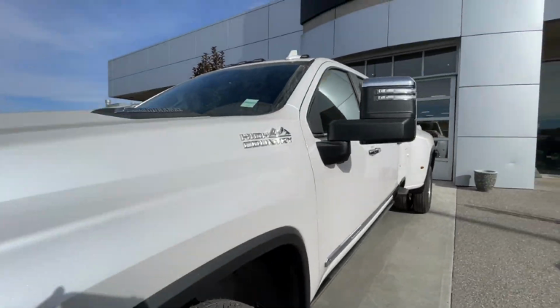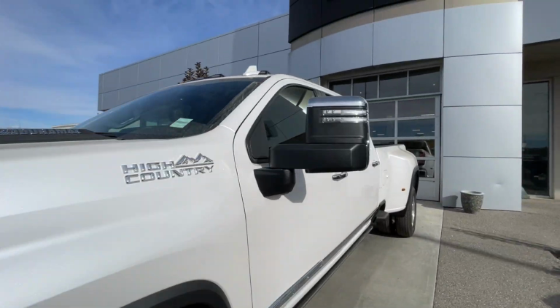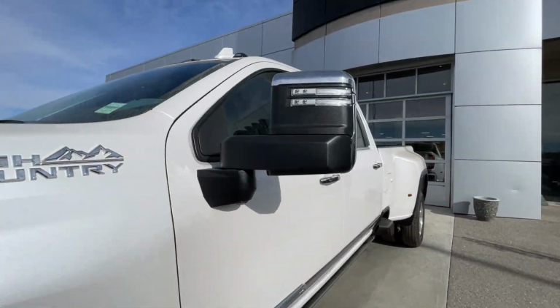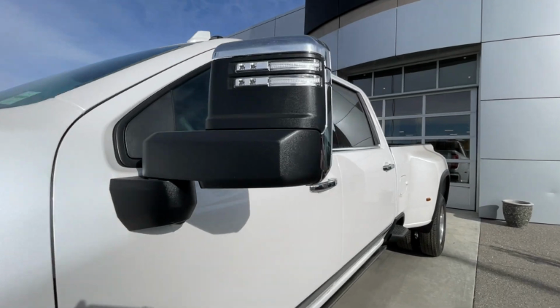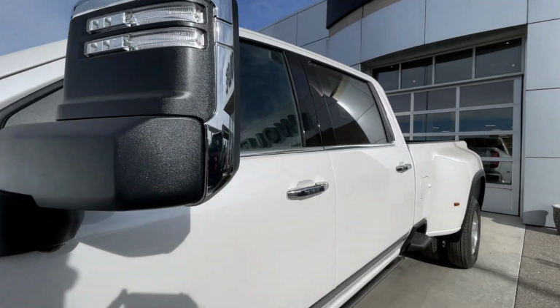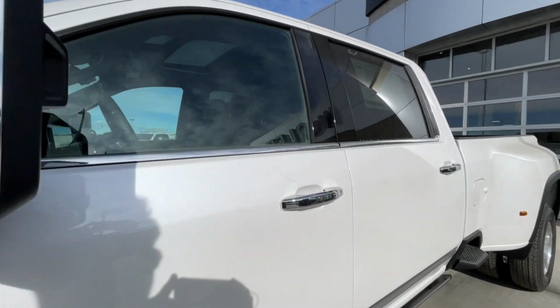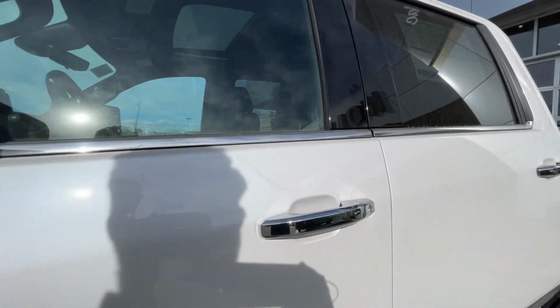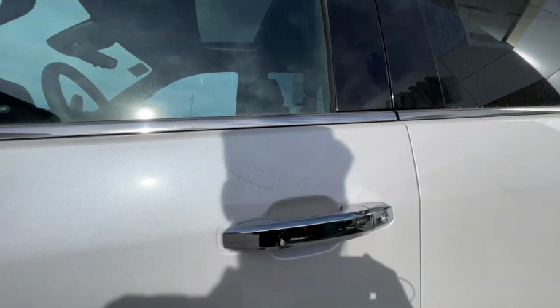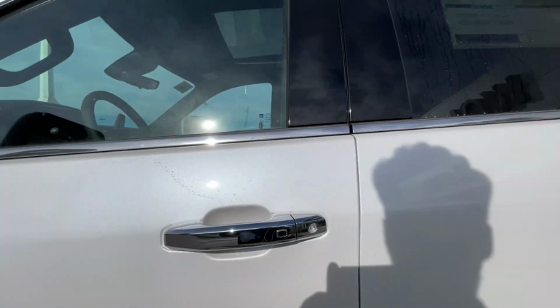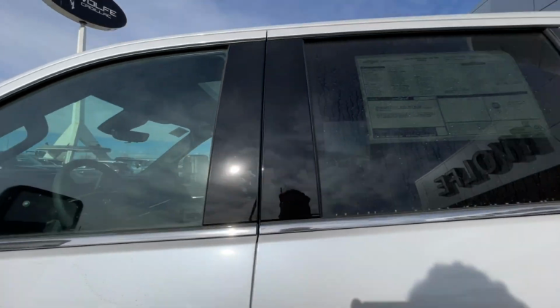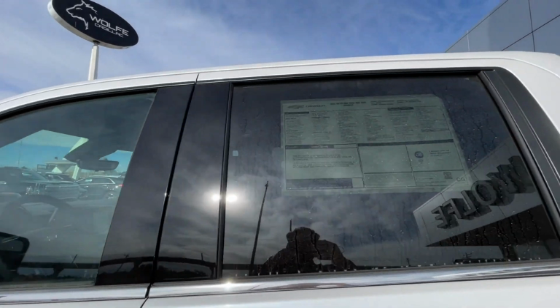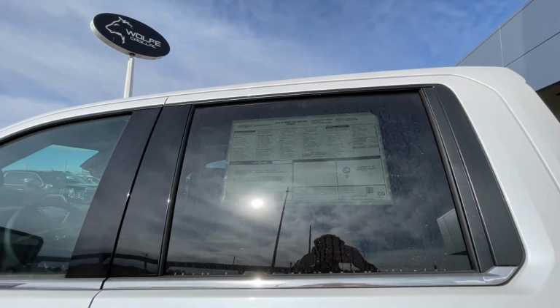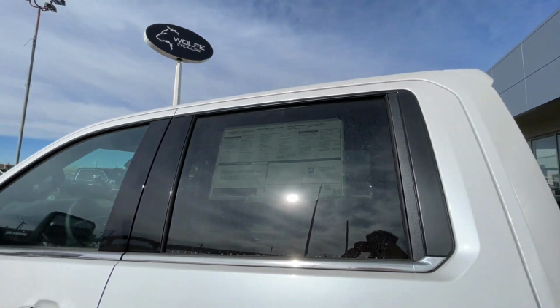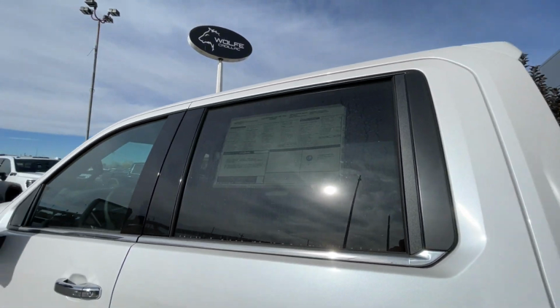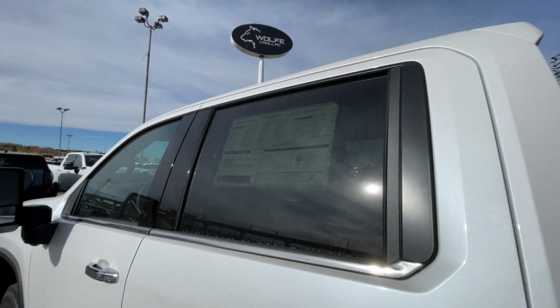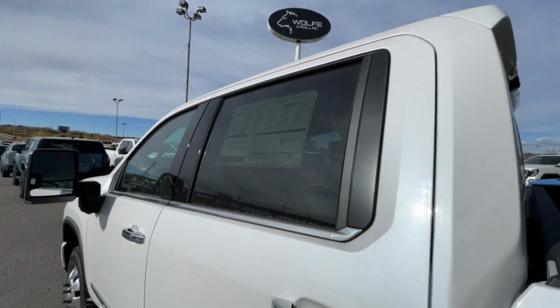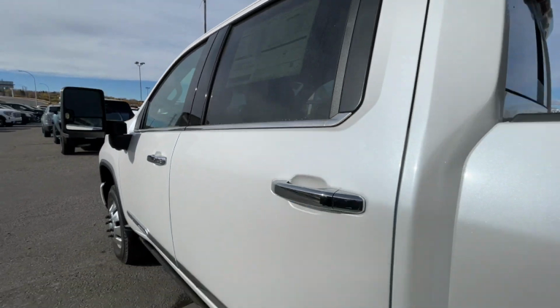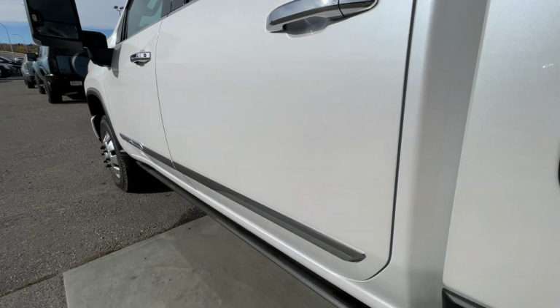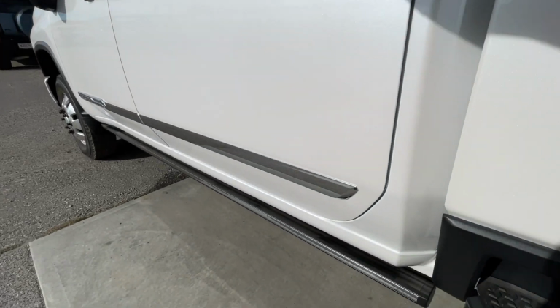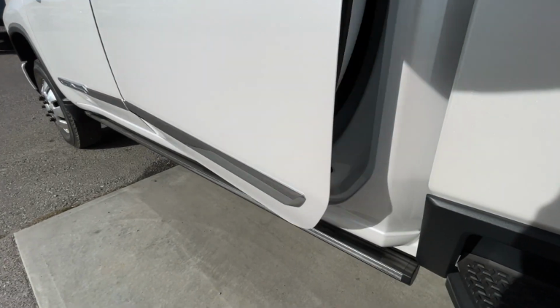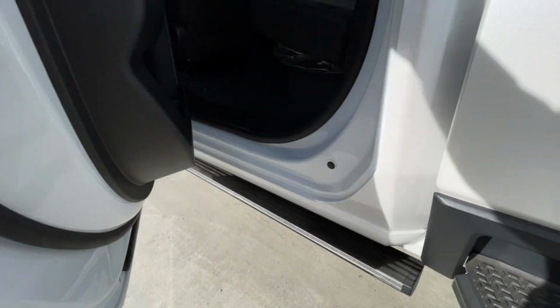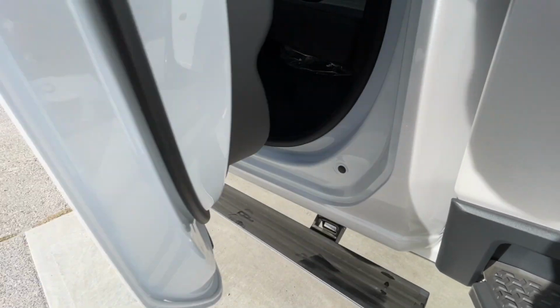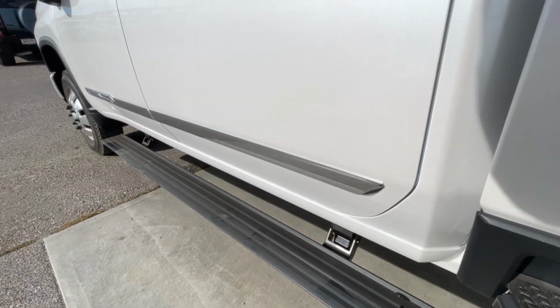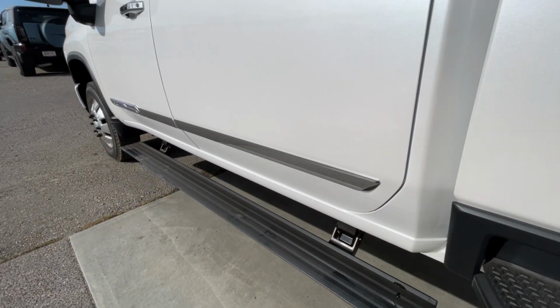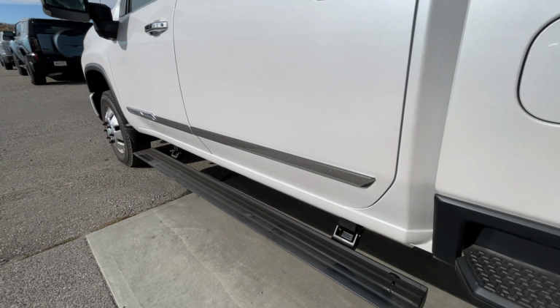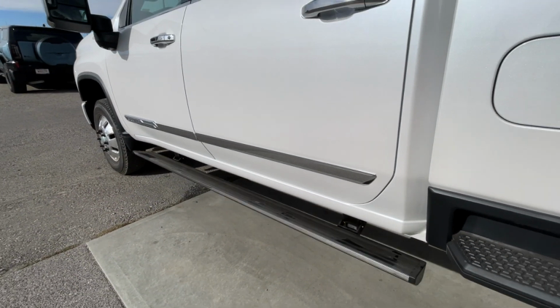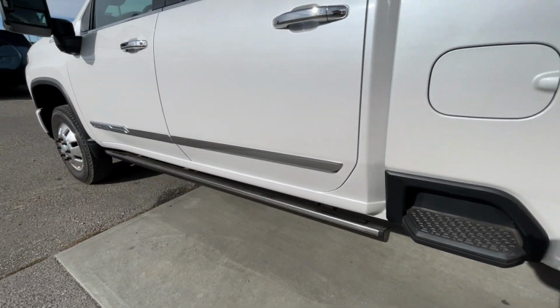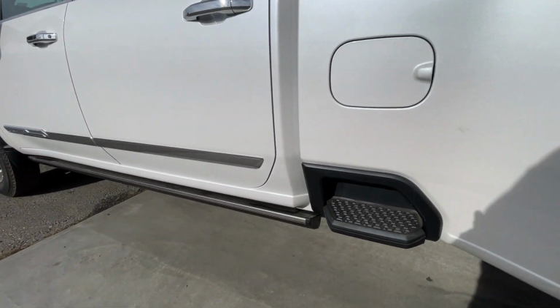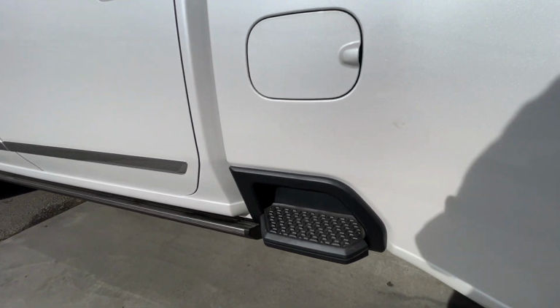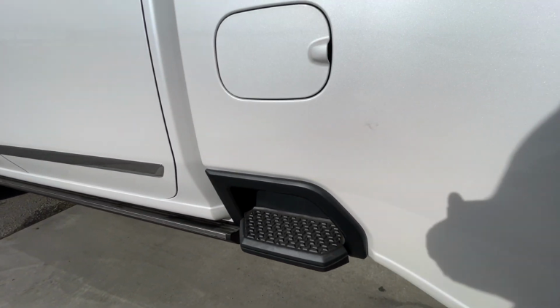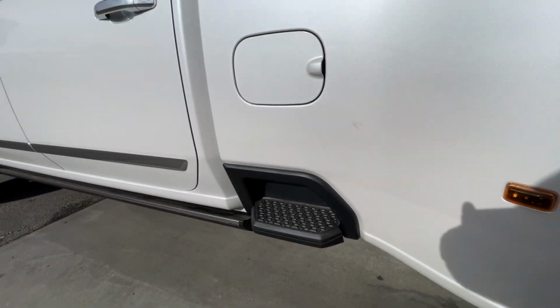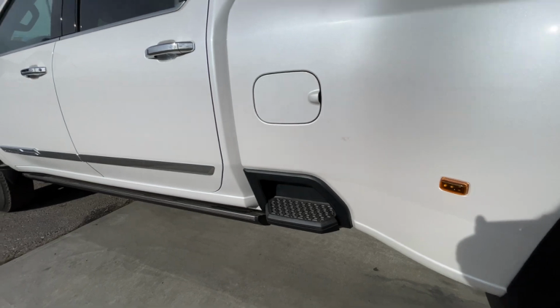Back down the side of the vehicle, this truck is remote-start equipped and has keyless entry, rear-tinted privacy windows with chrome trim along the bottom, and automatic step-assists that come out when the doors are opened and retract once the doors are closed. Side steps are built into both sides of the box.